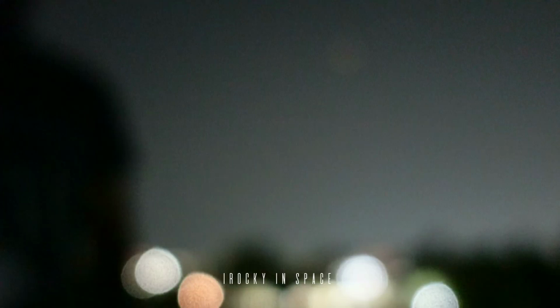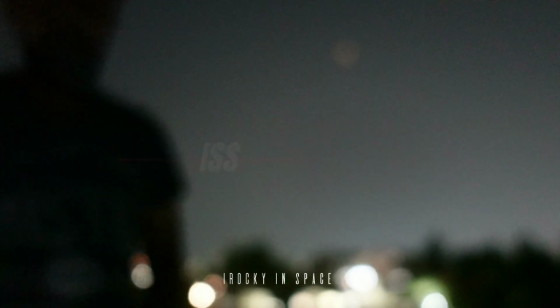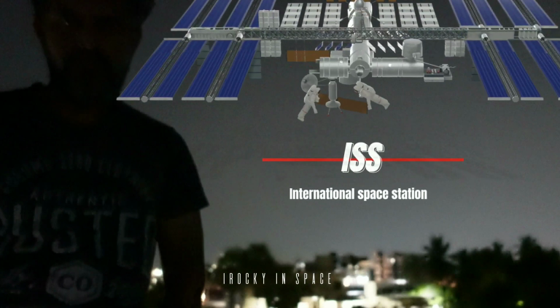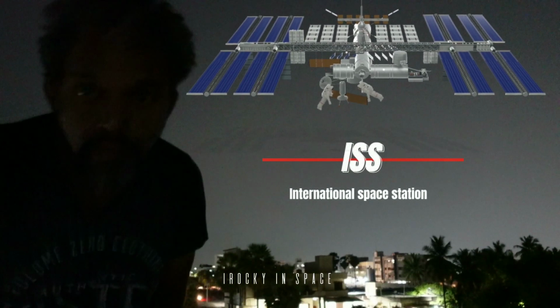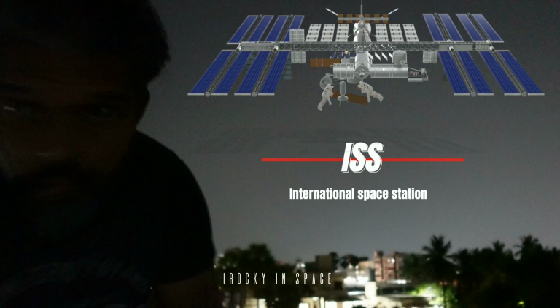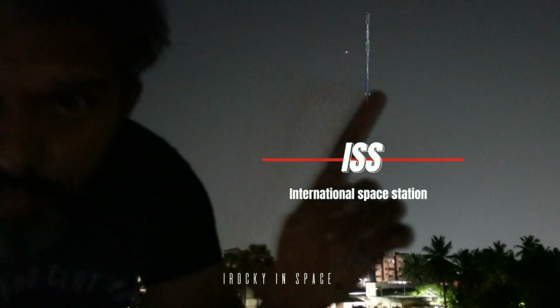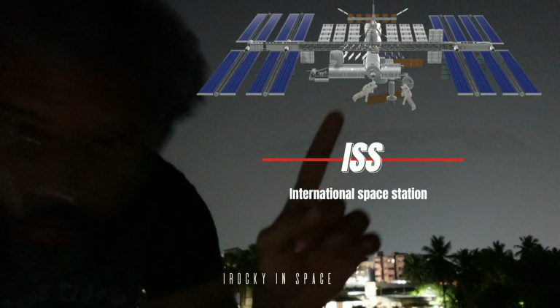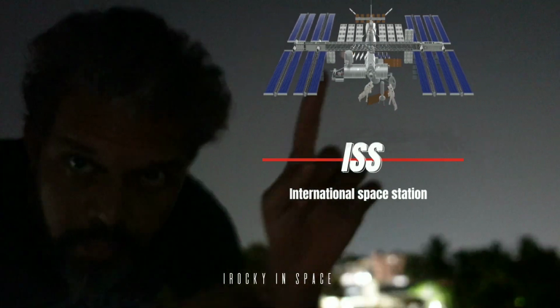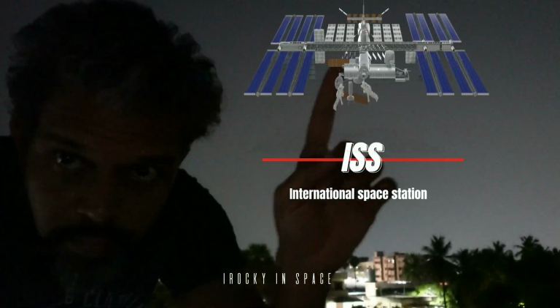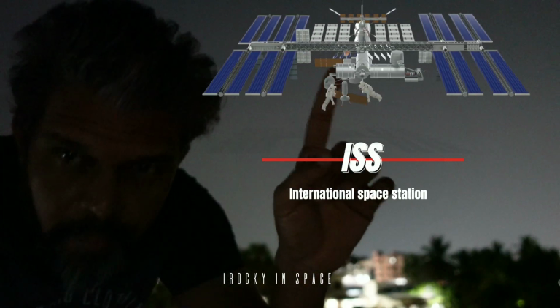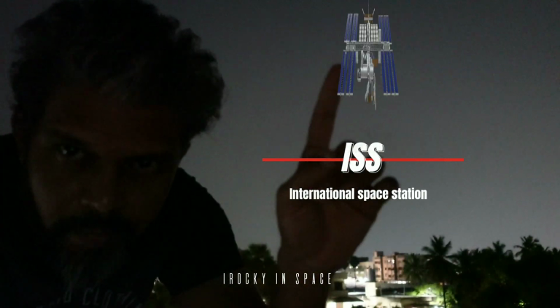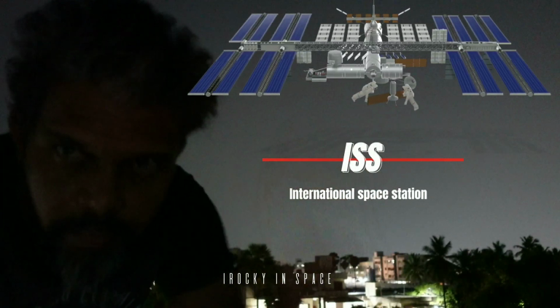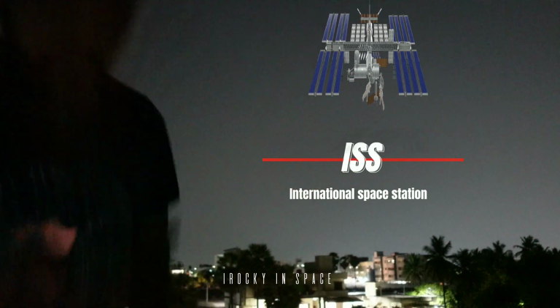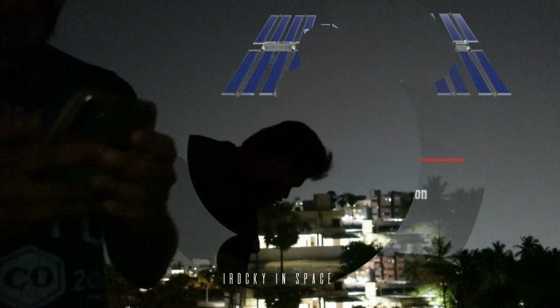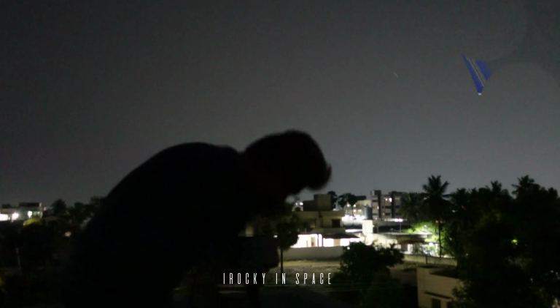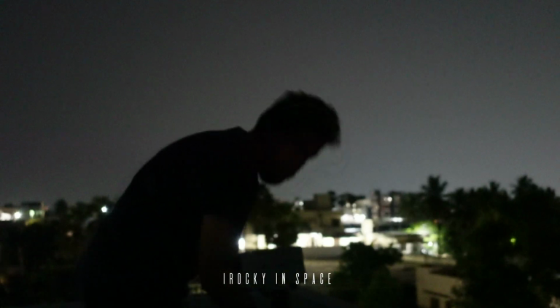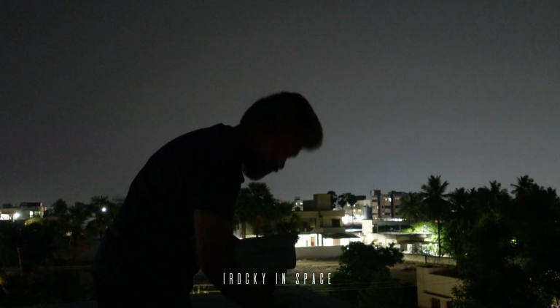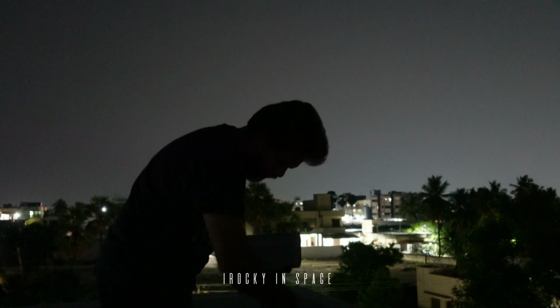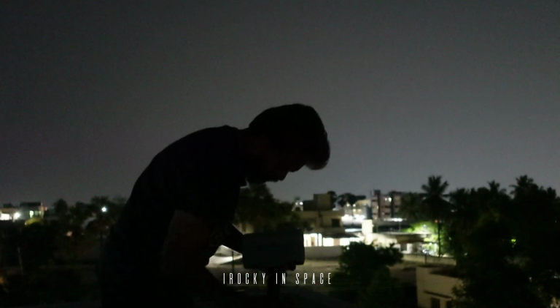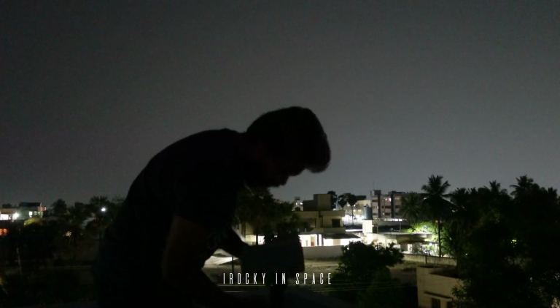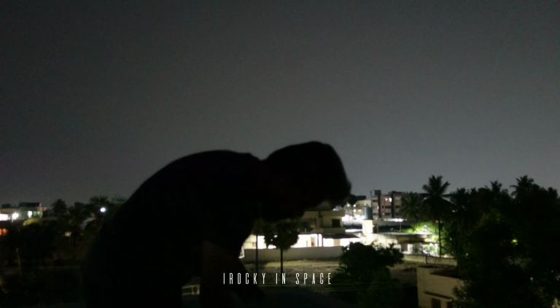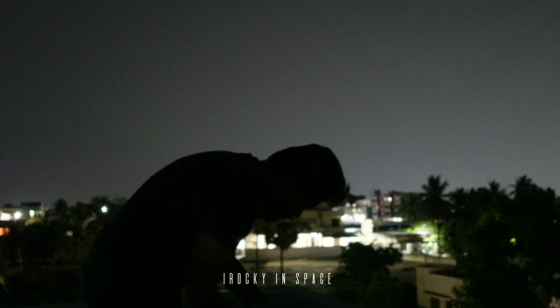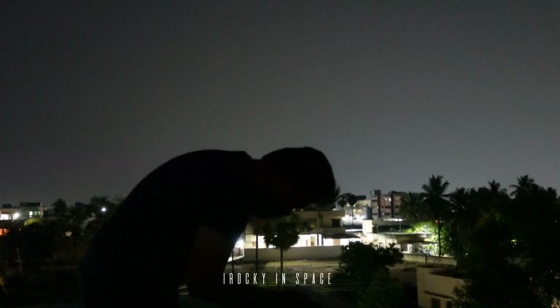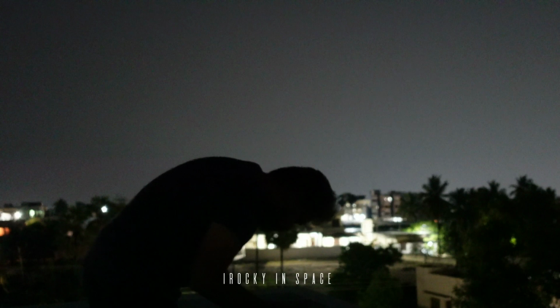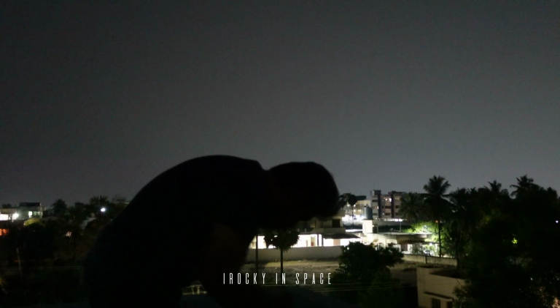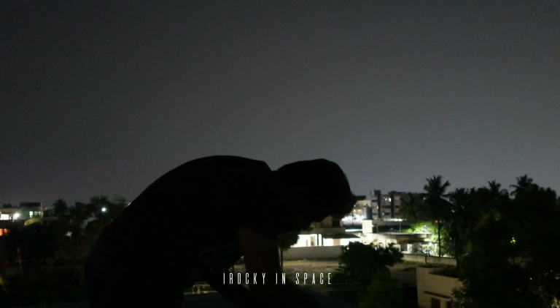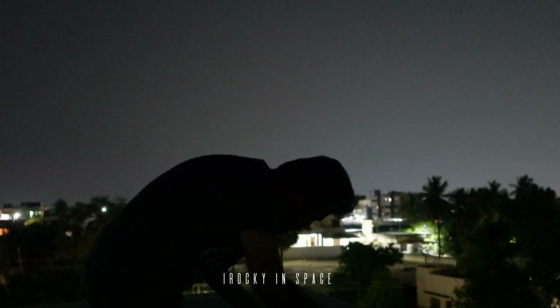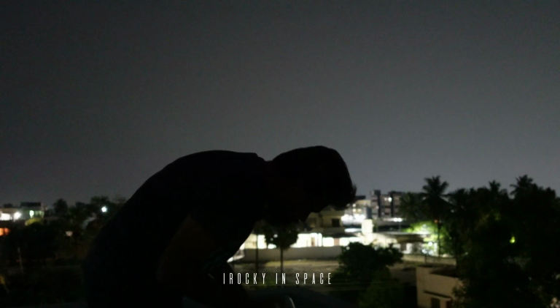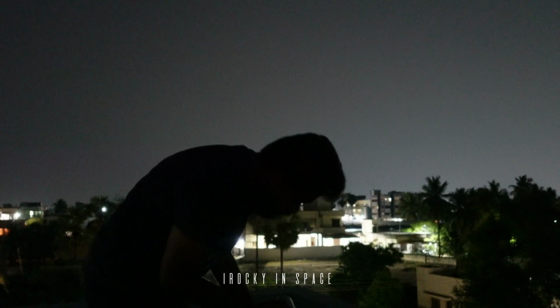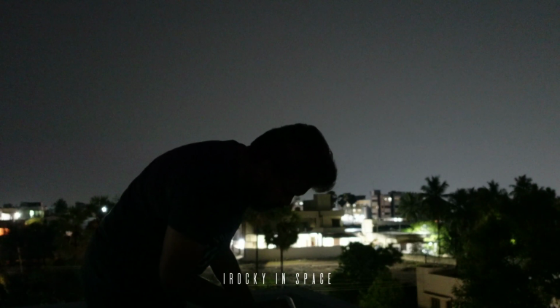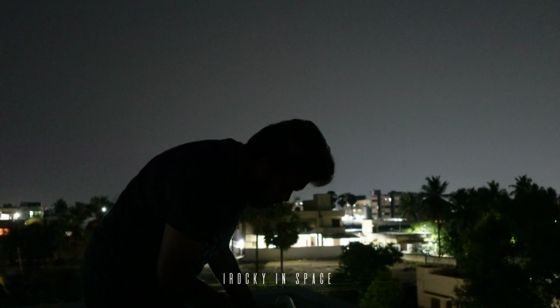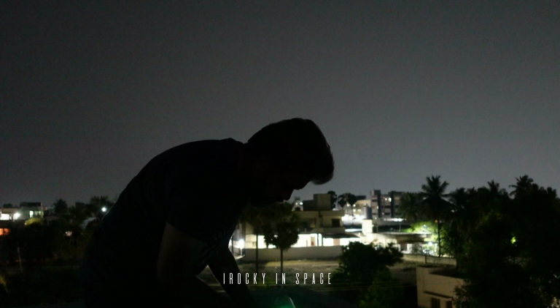Is it possible to see the International Space Station with naked eyes? Come, let's check. In order to capture the ISS with our naked eyes, make sure we are free from building entry areas and the sky should be clear.